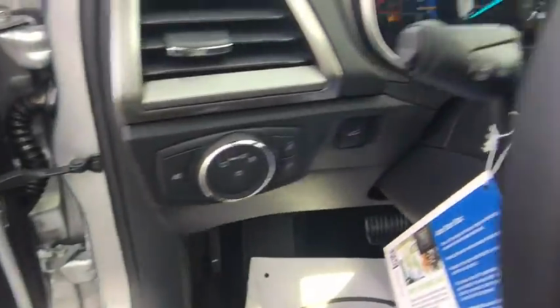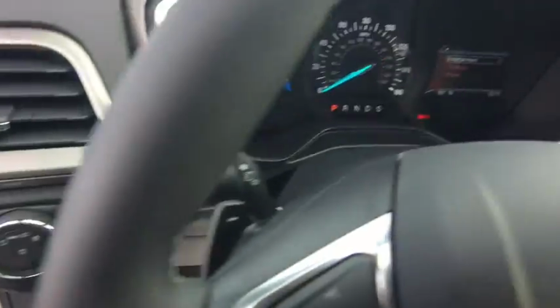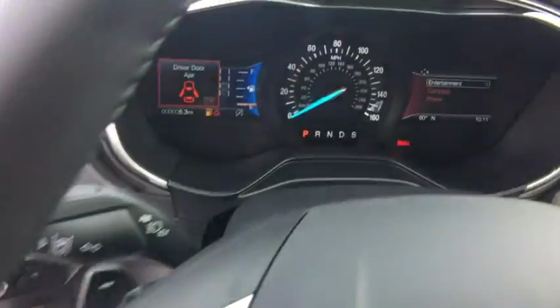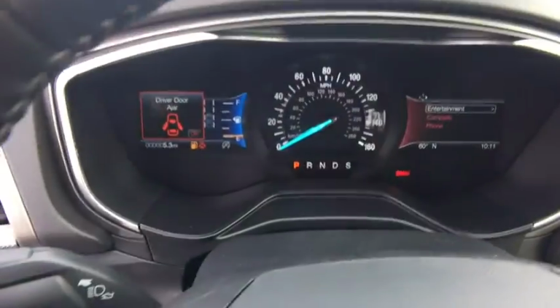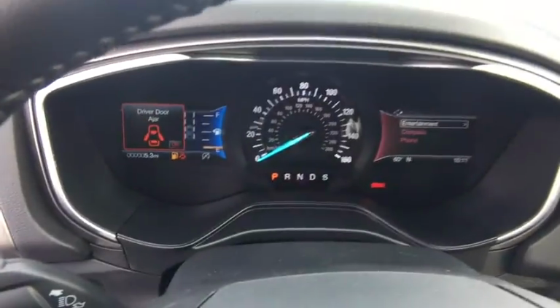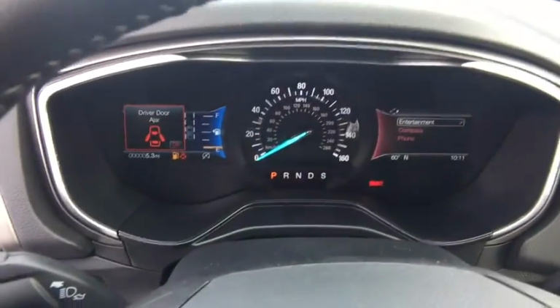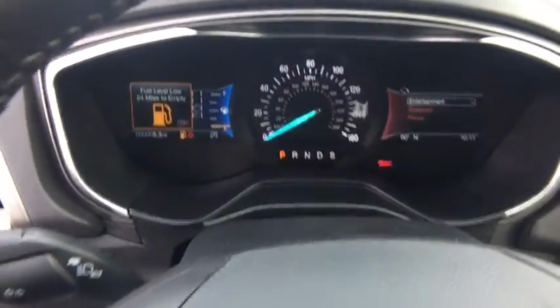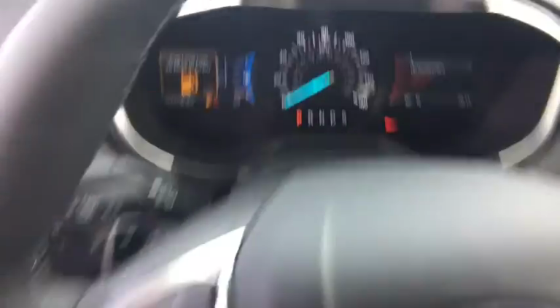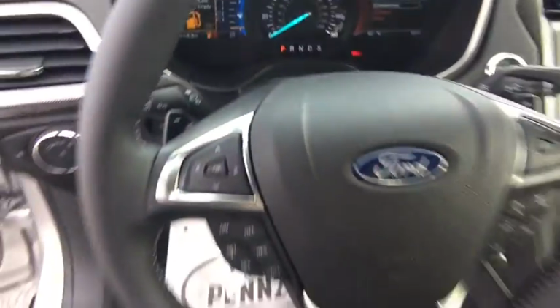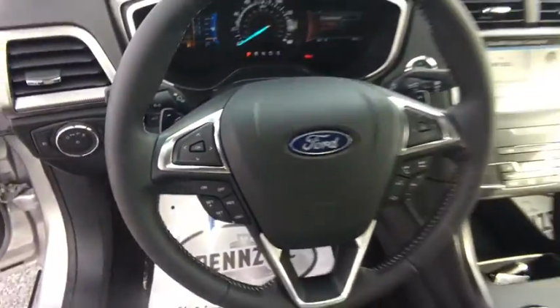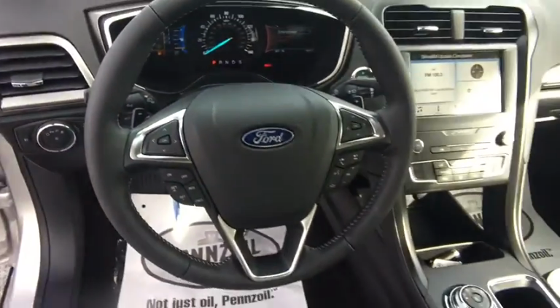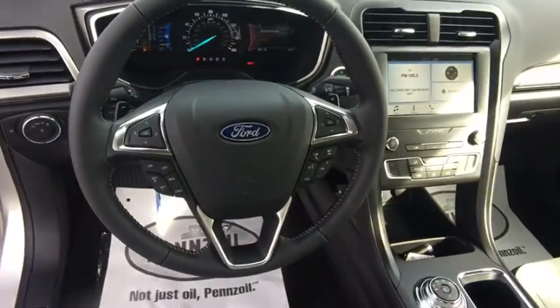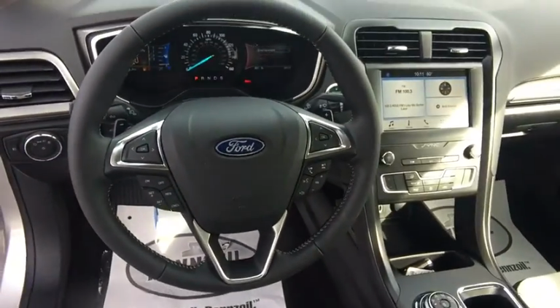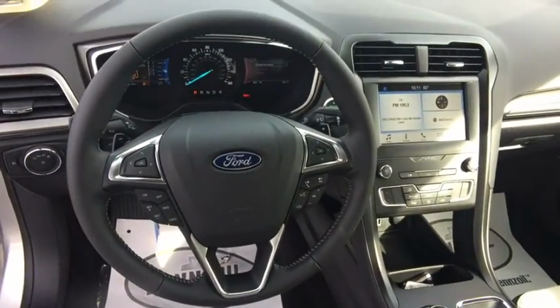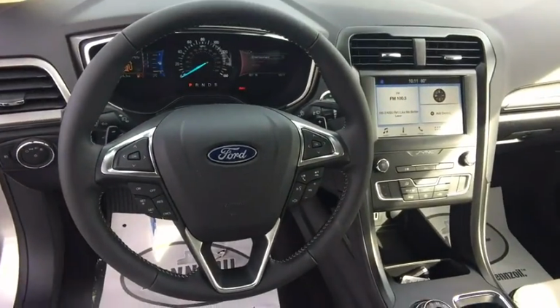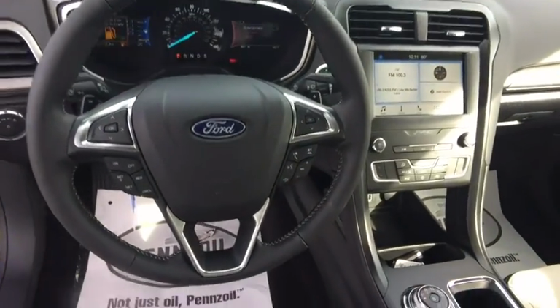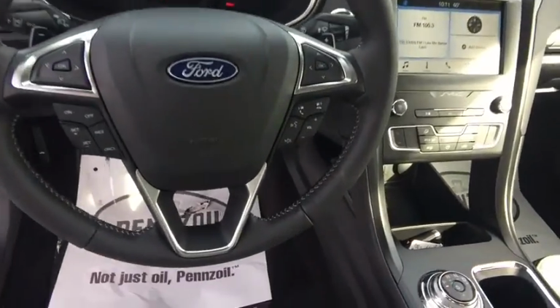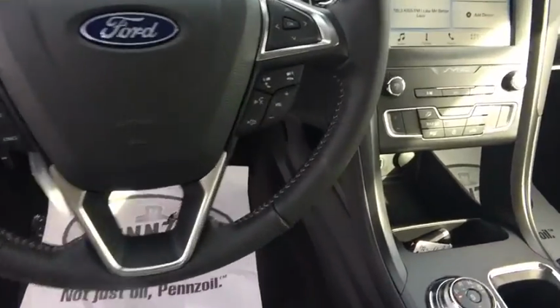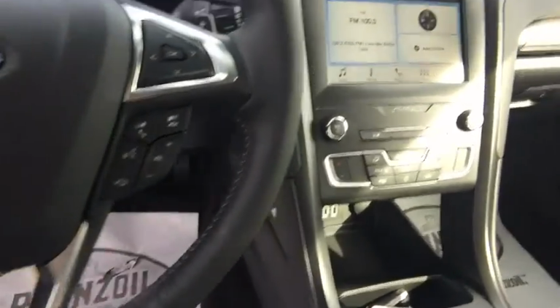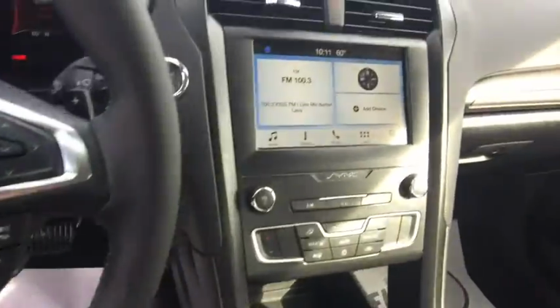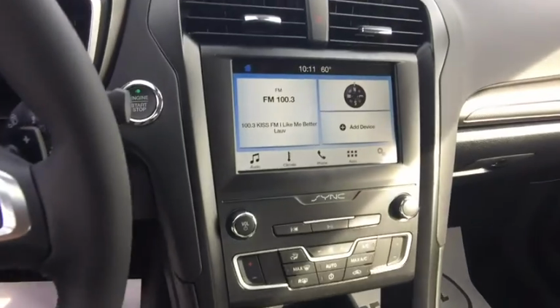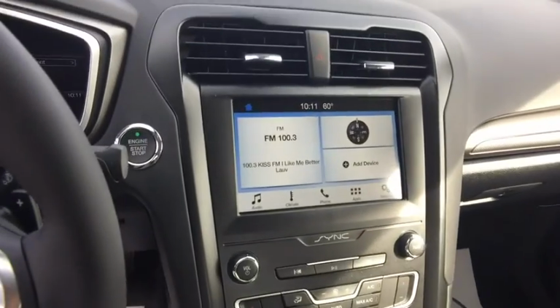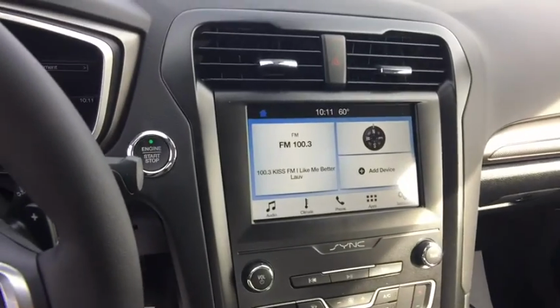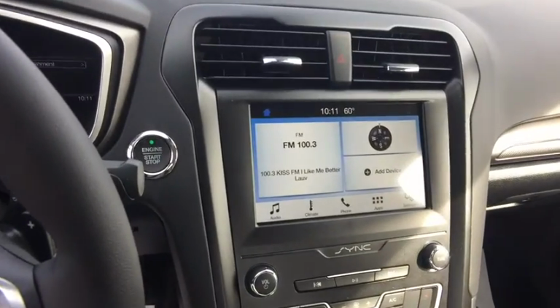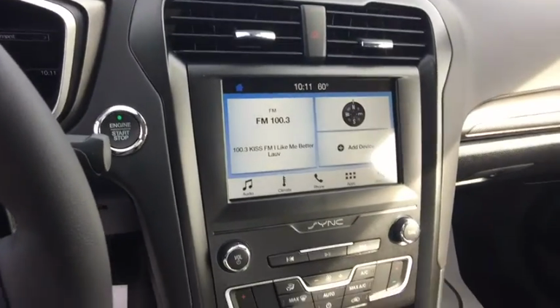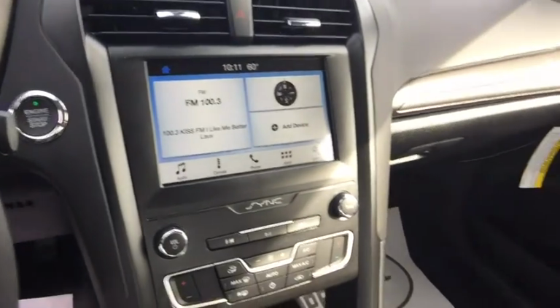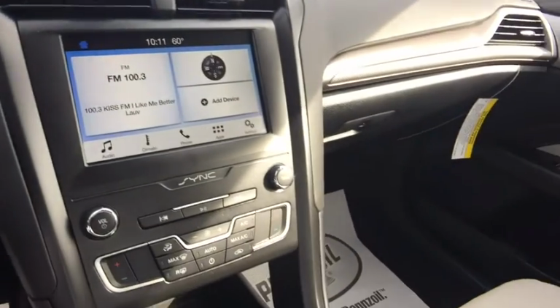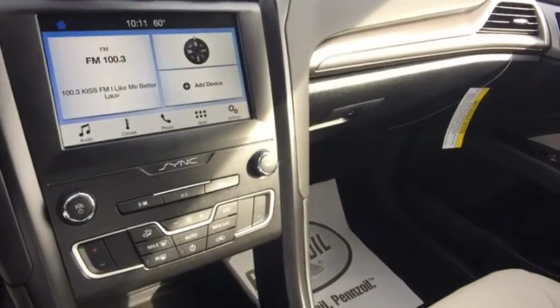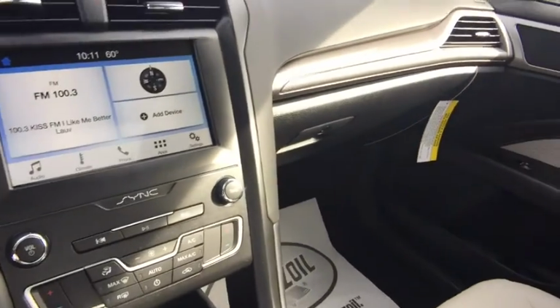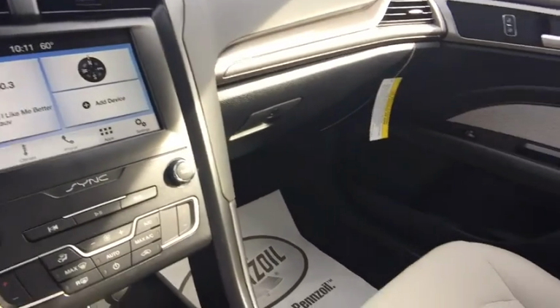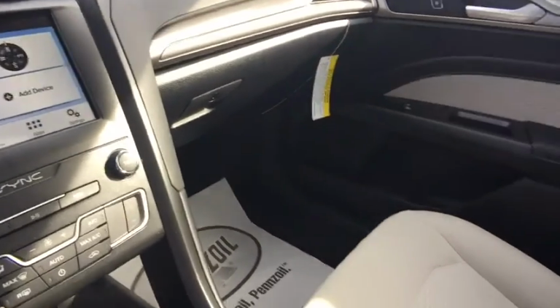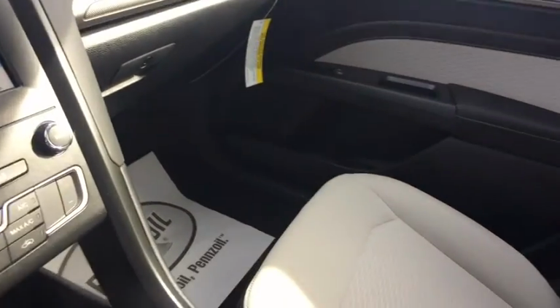Rear window defroster, remote keyless entry, brake assist, overhead console, panic alarm, power moonroof, tachometer, power driver's seat.